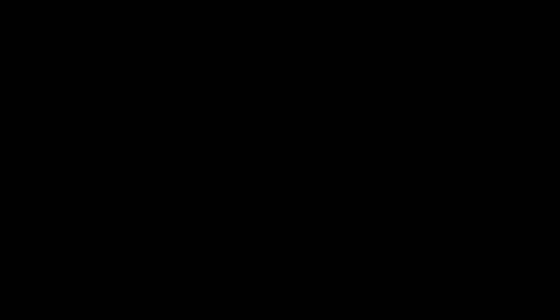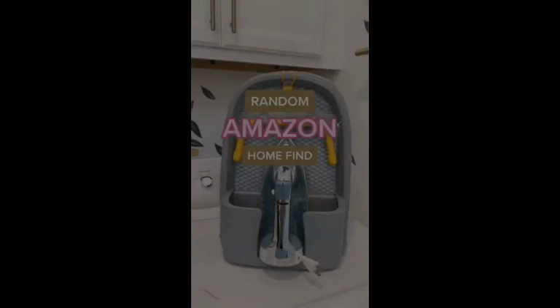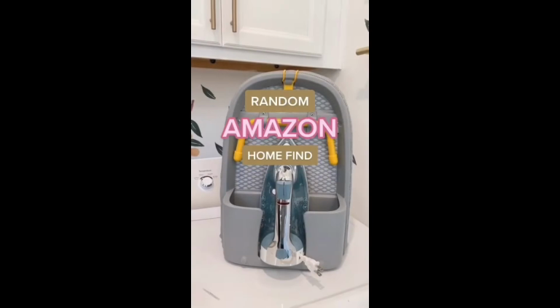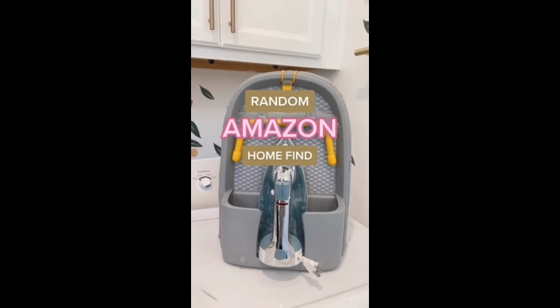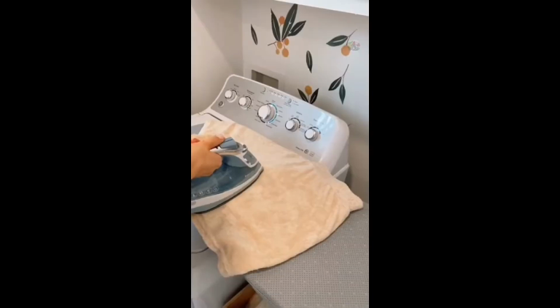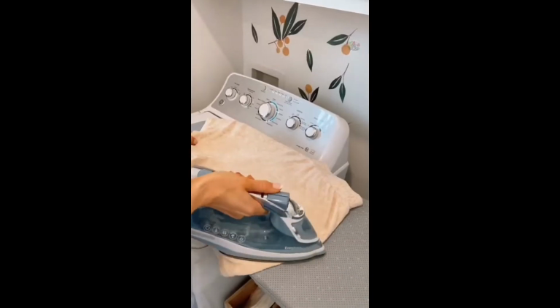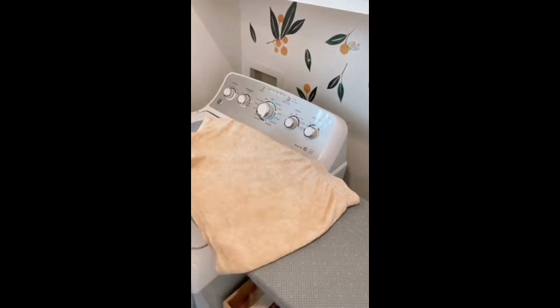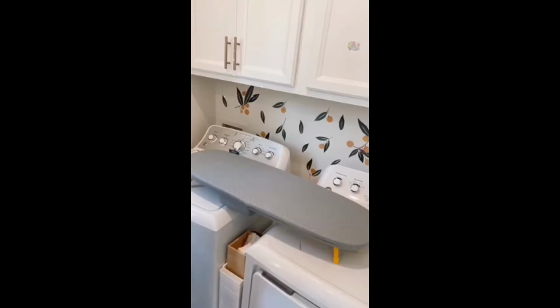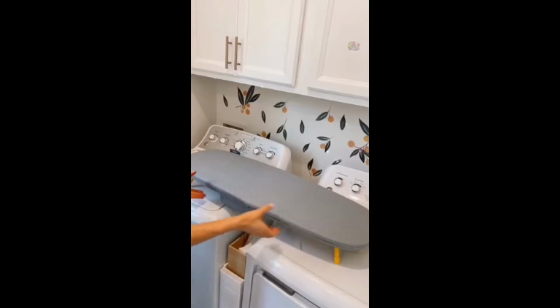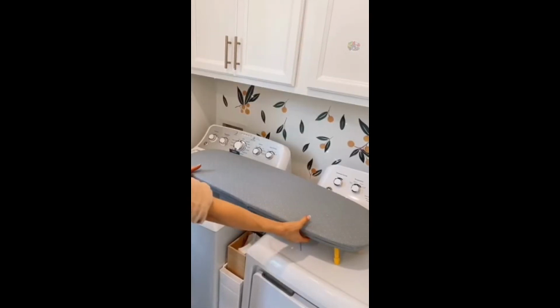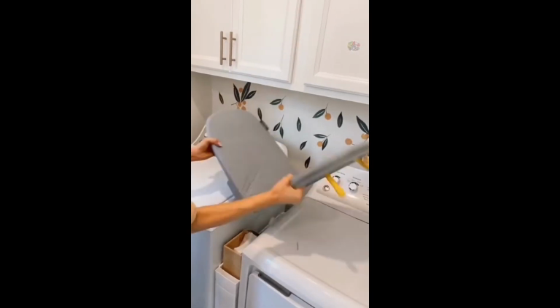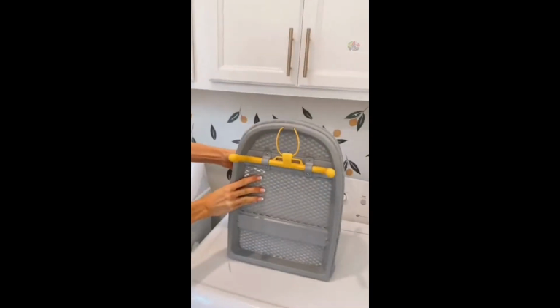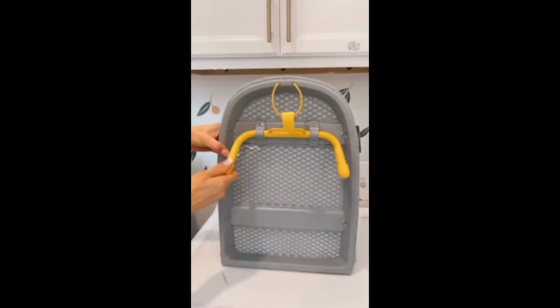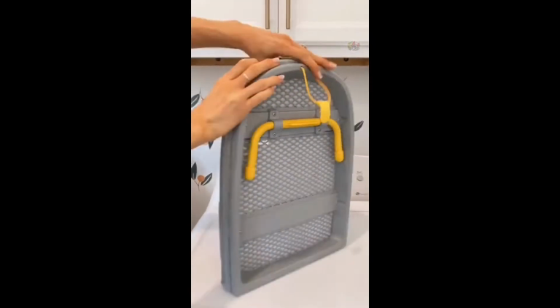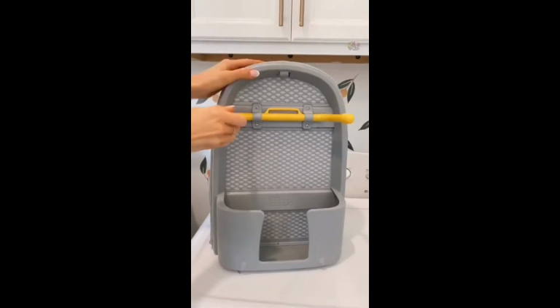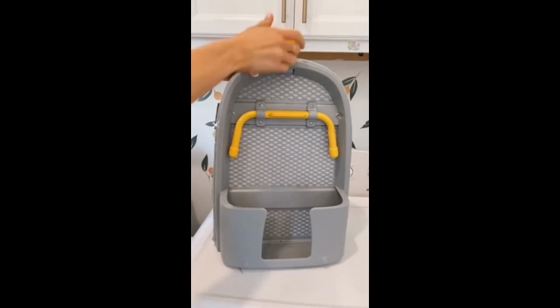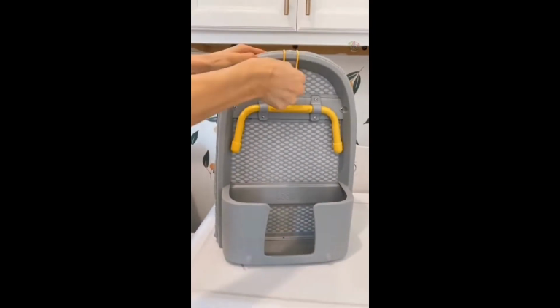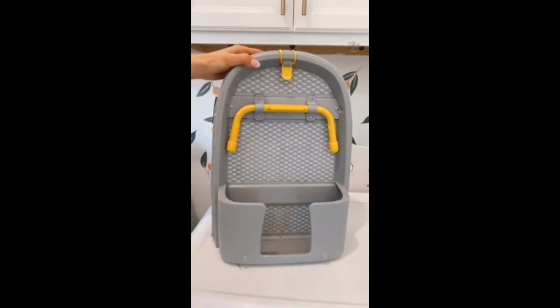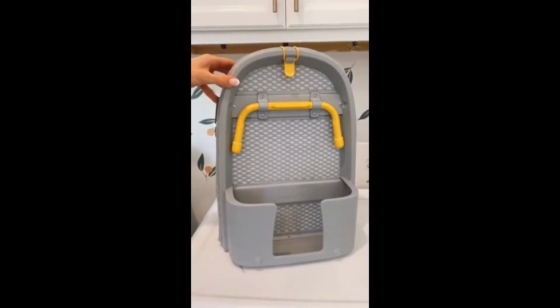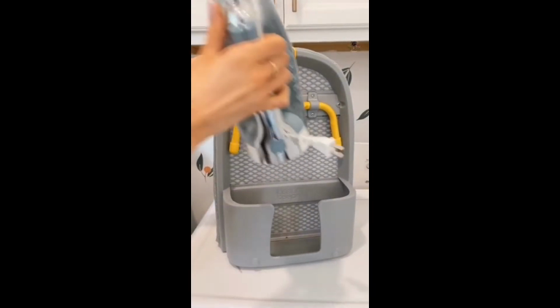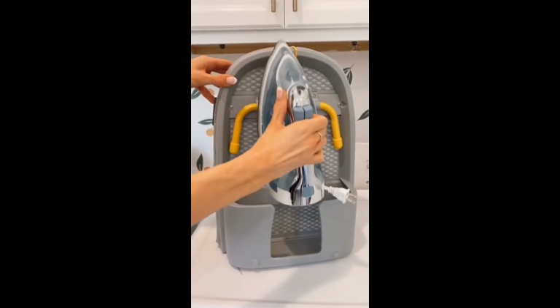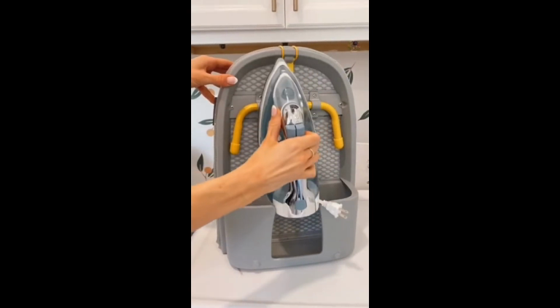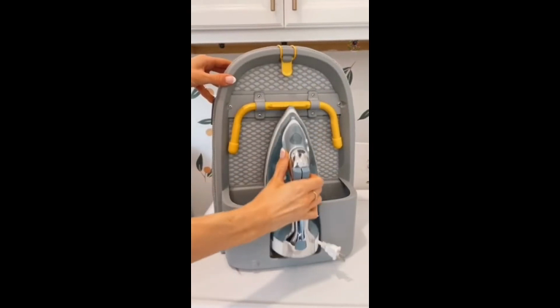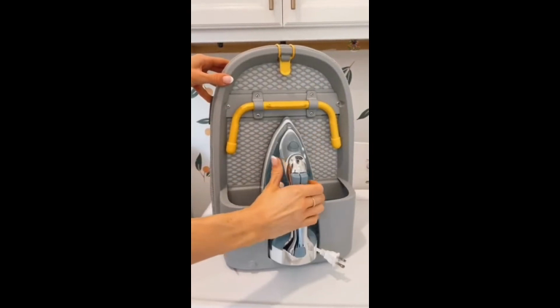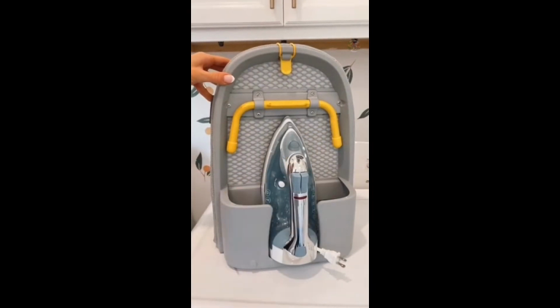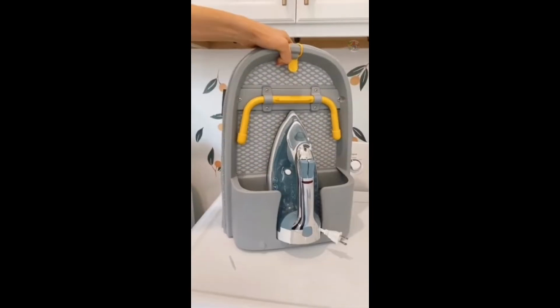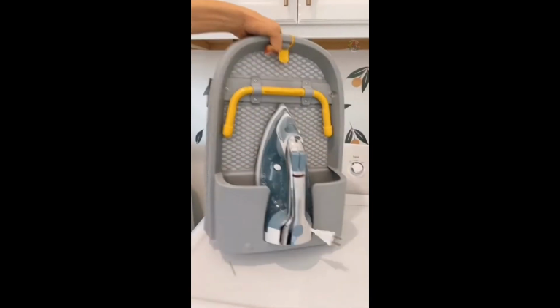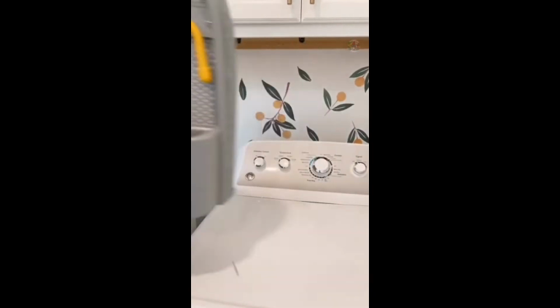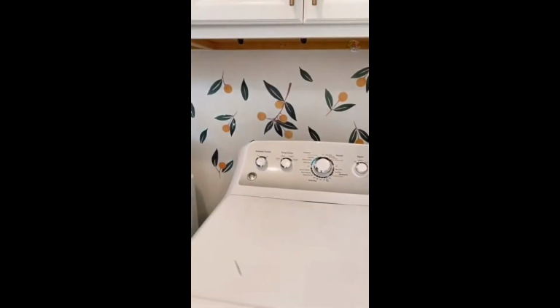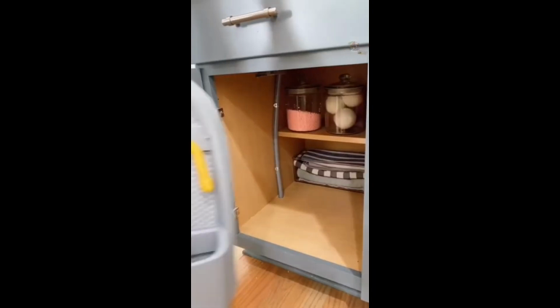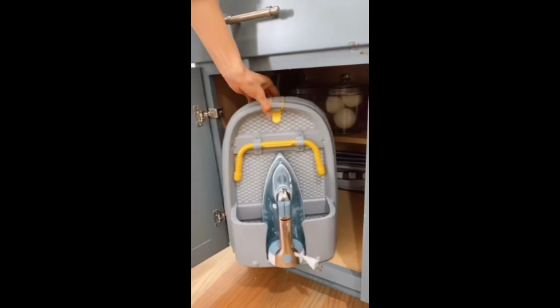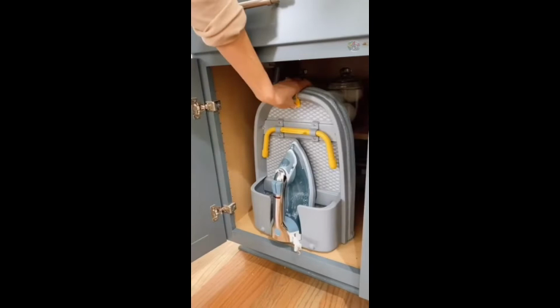Random Amazon Home Find: this is a space-saving ironing board that completely folds in half and has a built-in storage unit to hold your iron or steamer, and can easily fit into a cabinet or small shelf for easy storage when not in use.